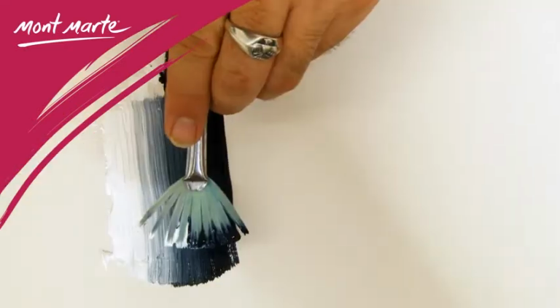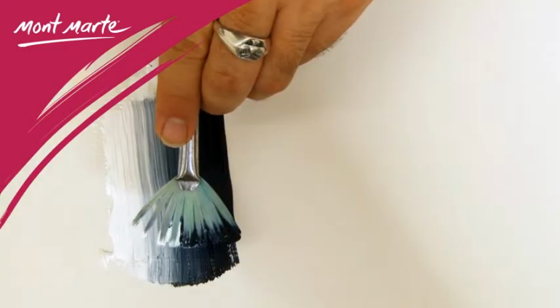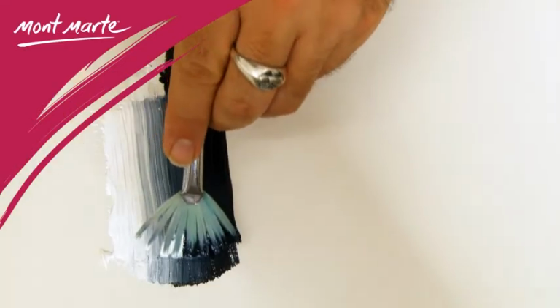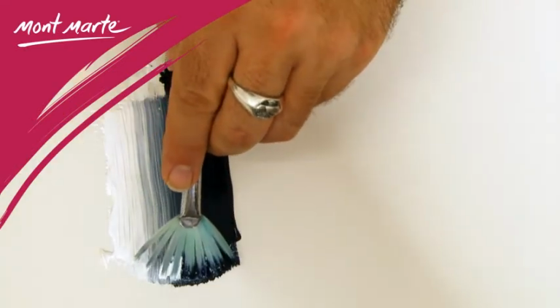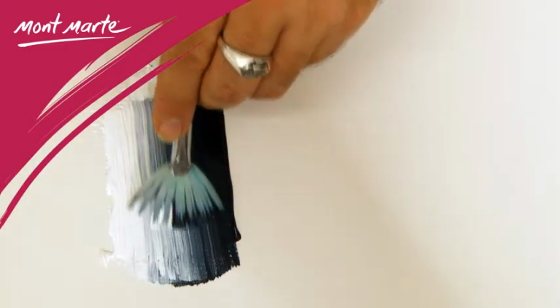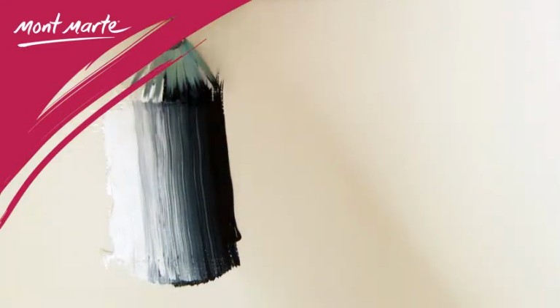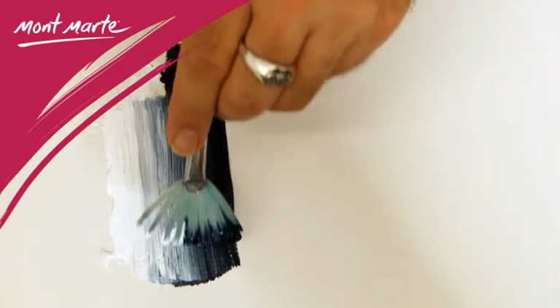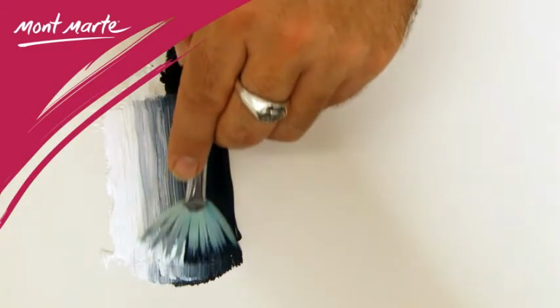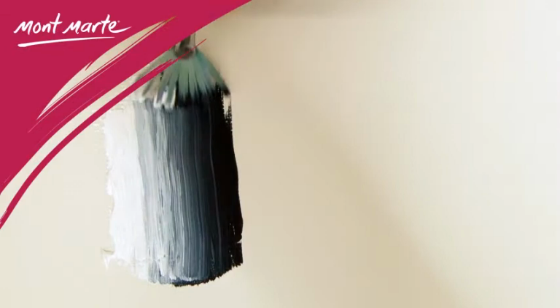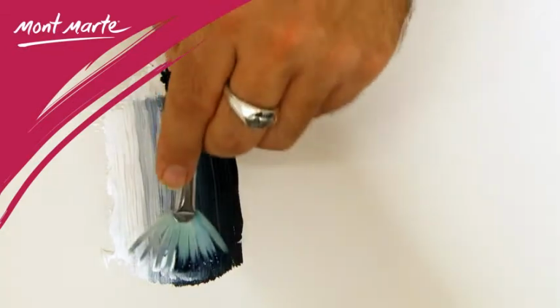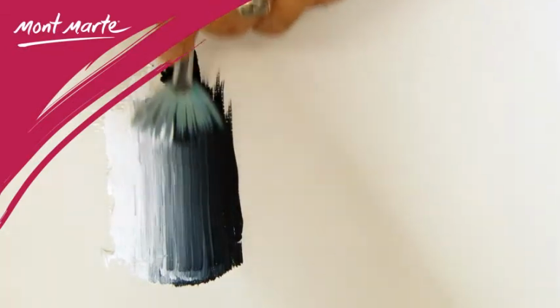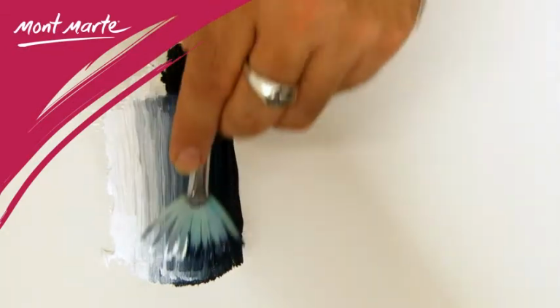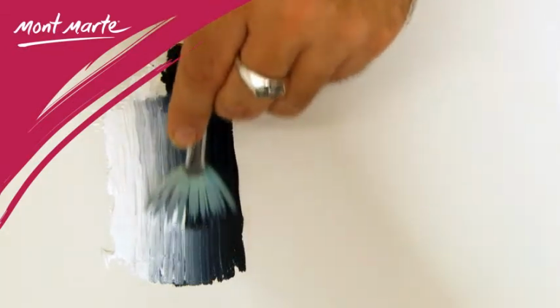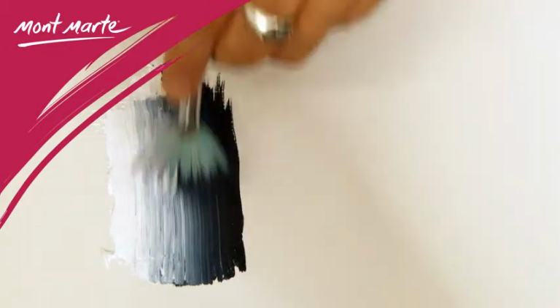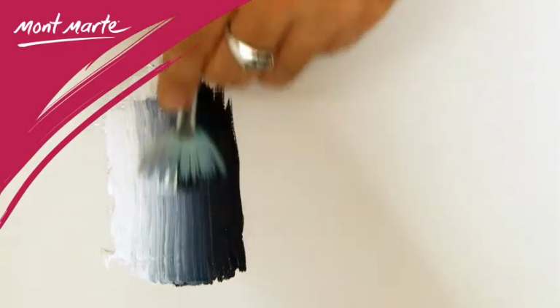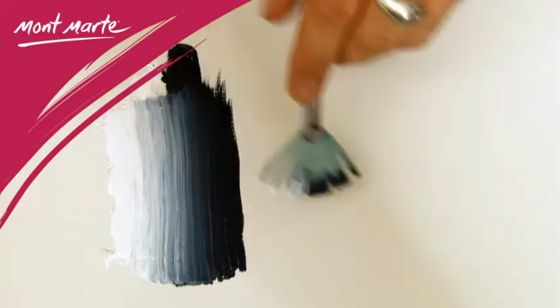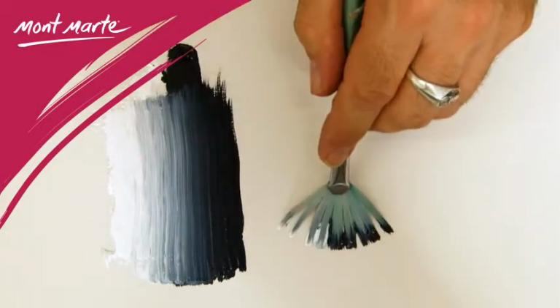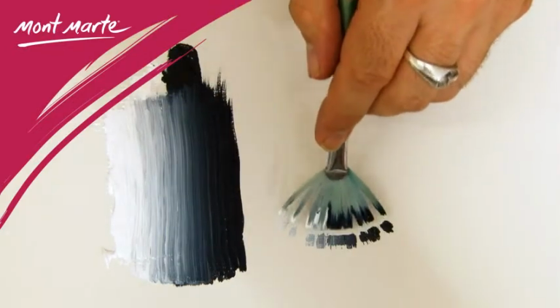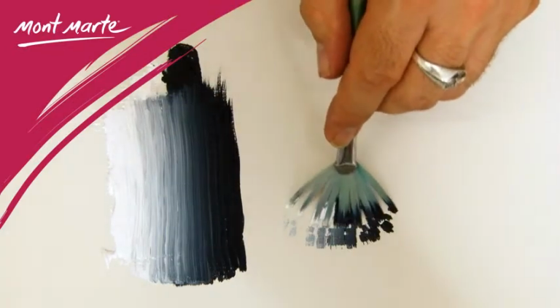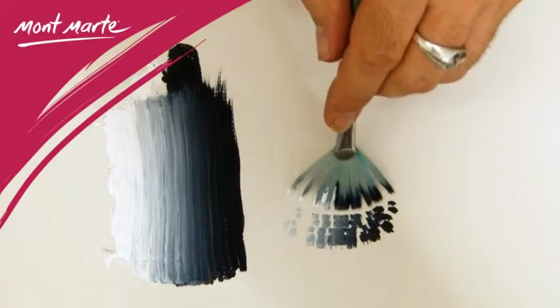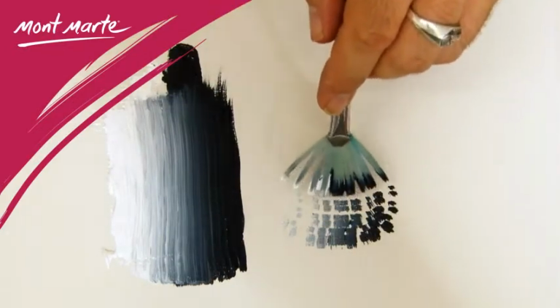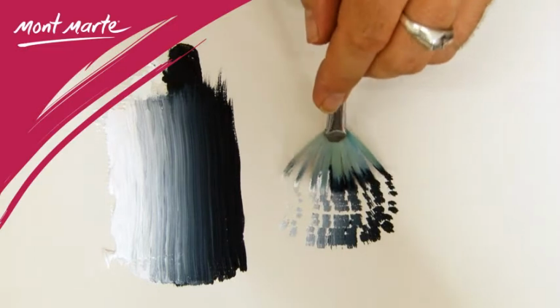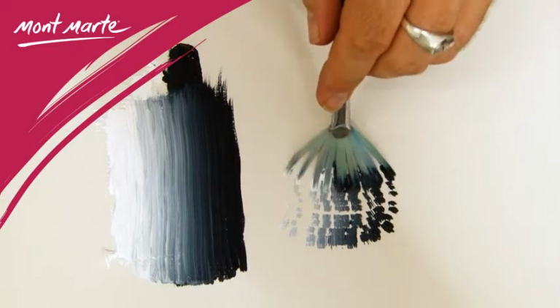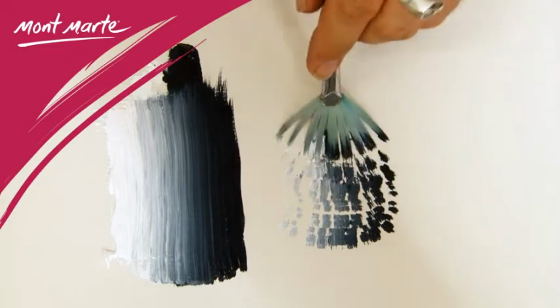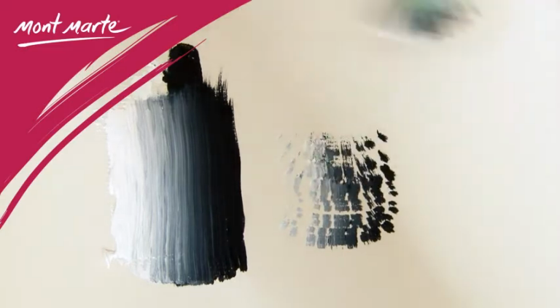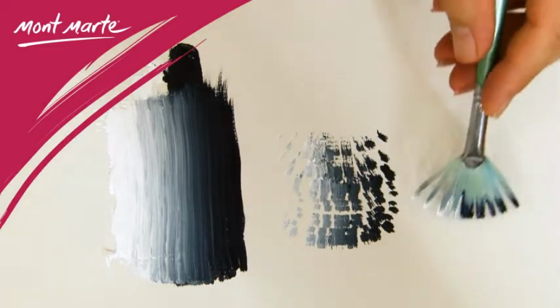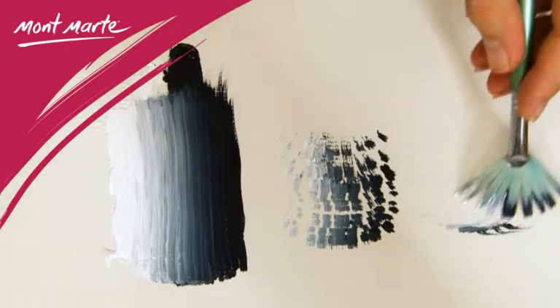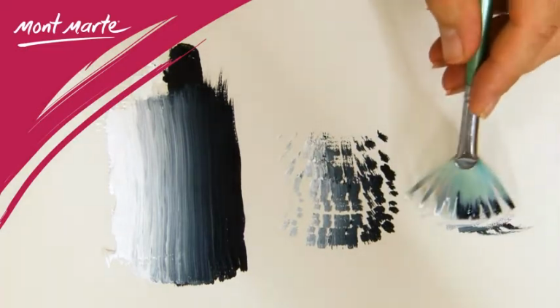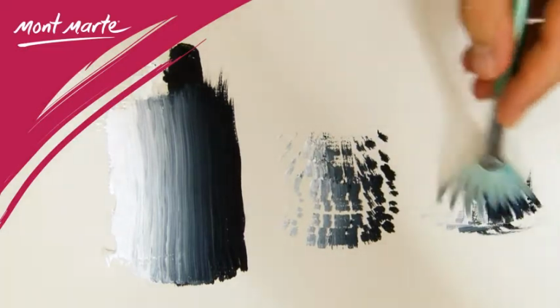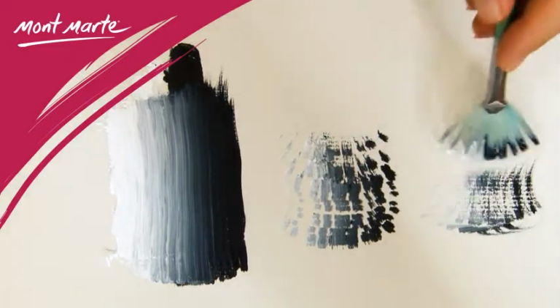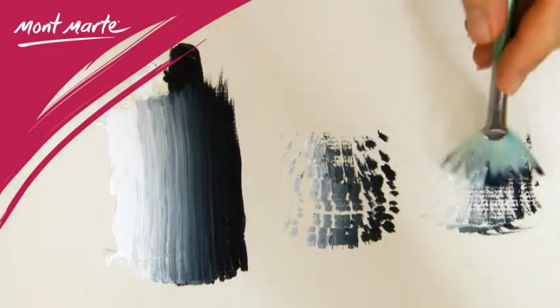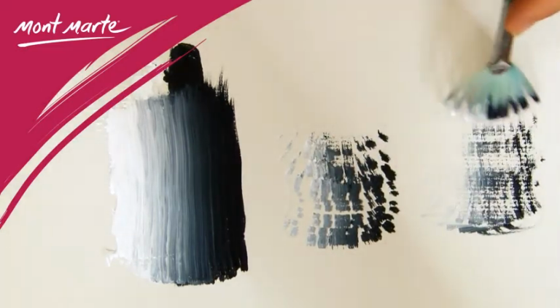The fan's primary role is for blending, but this versatile brush is capable of many effects such as stippling and soft dry brushing — just perfect for suggesting foliage or that distant tree line.